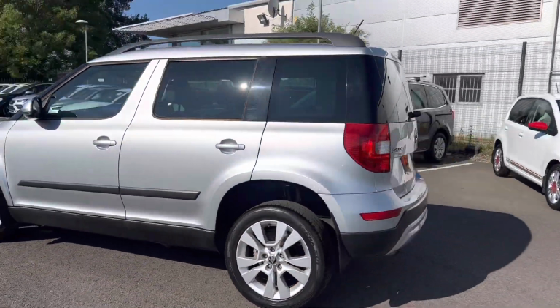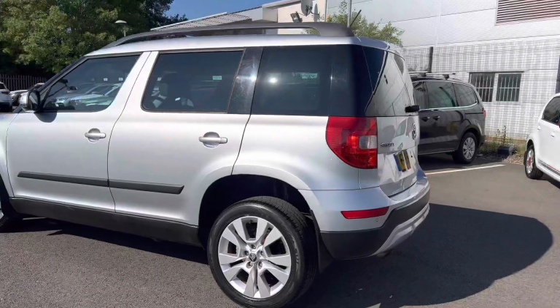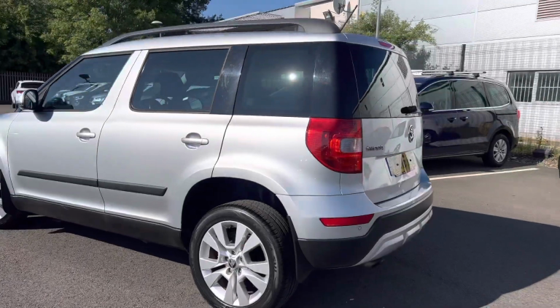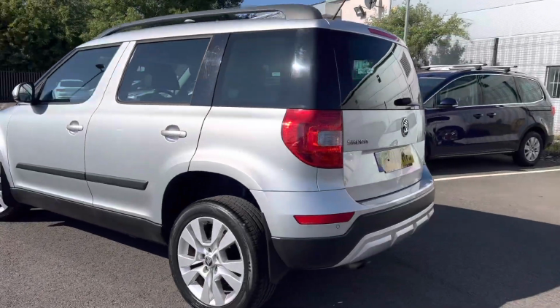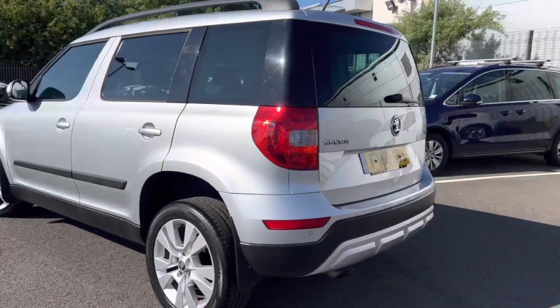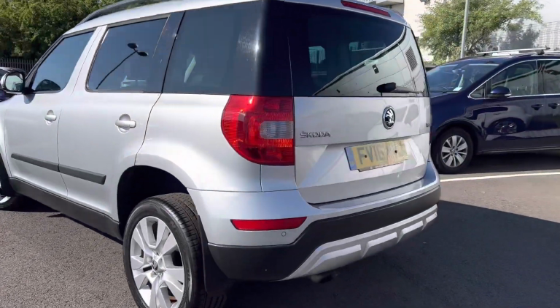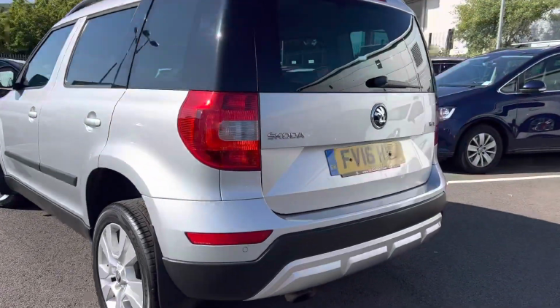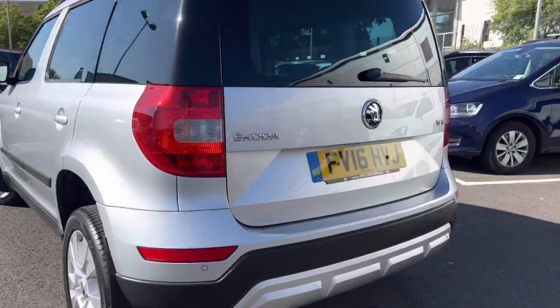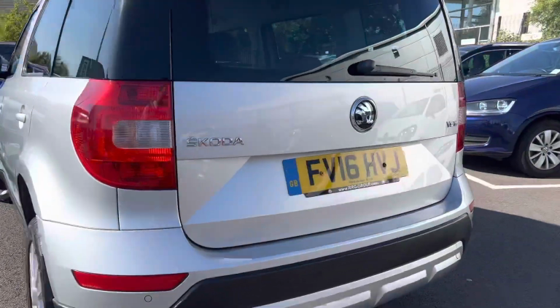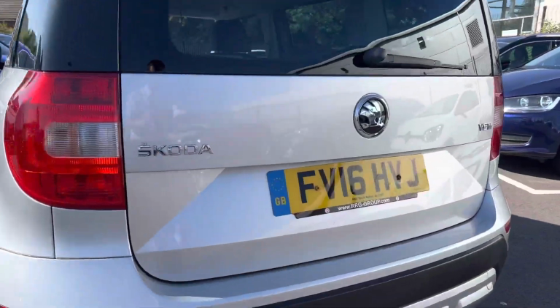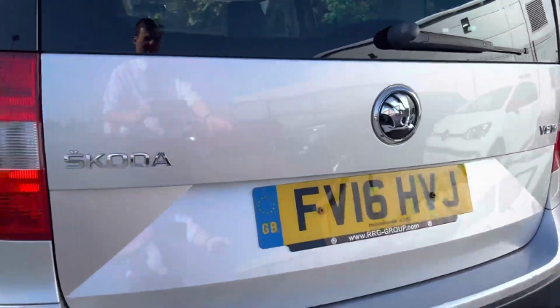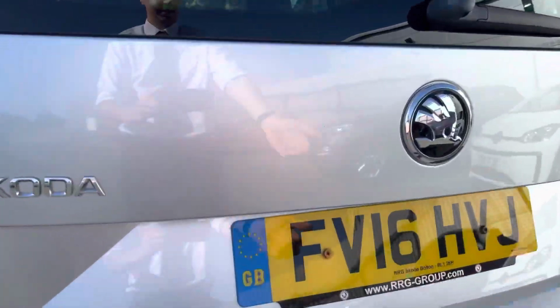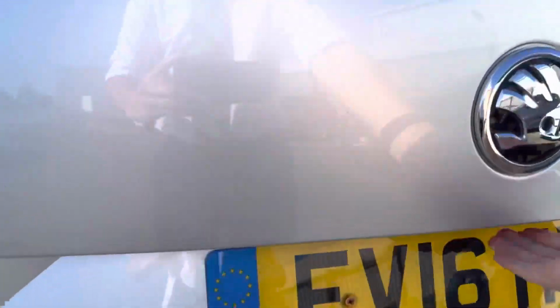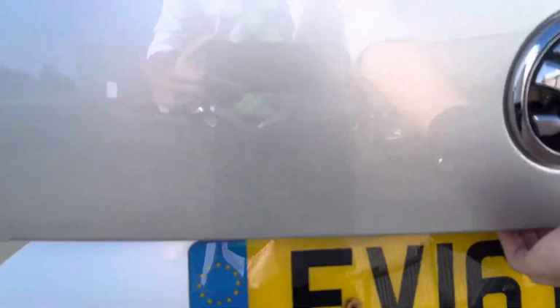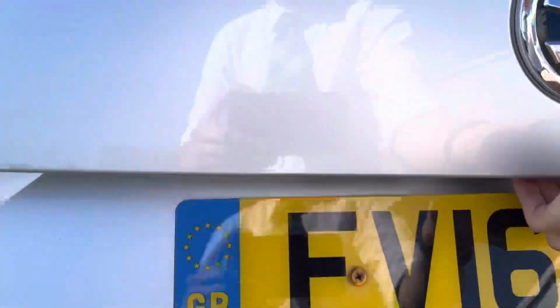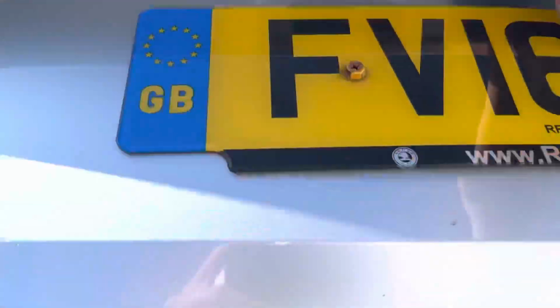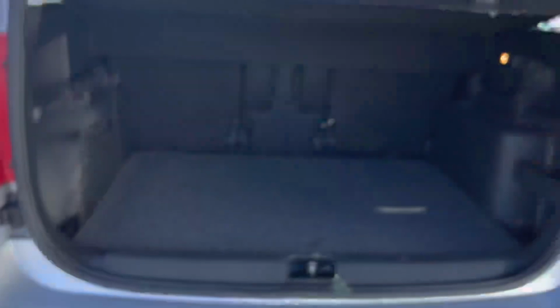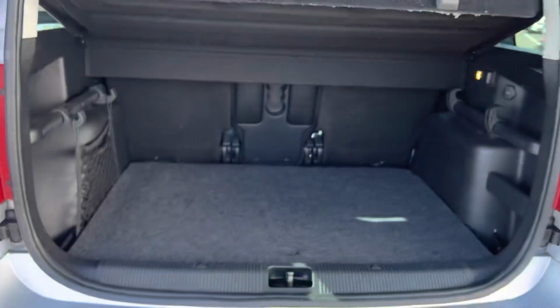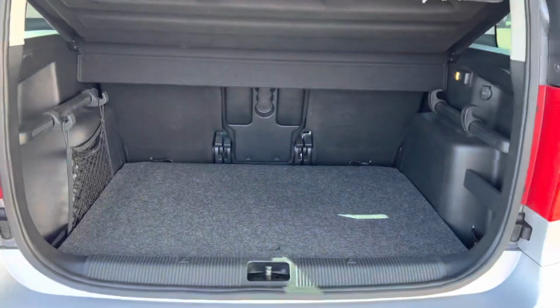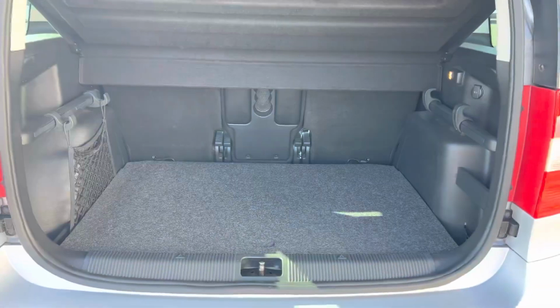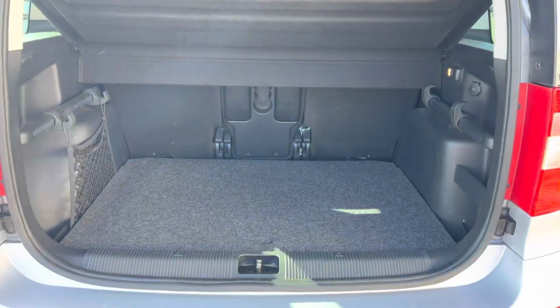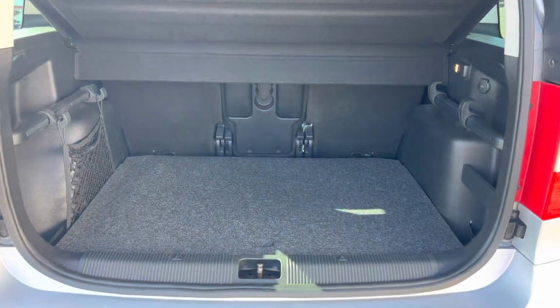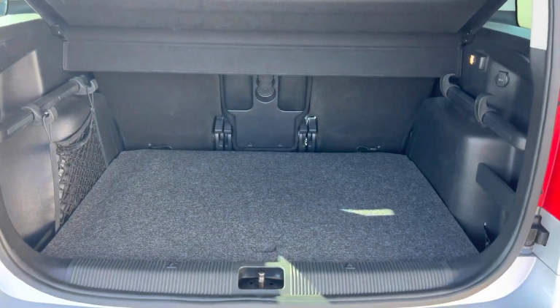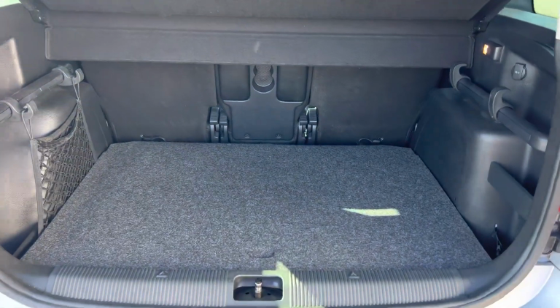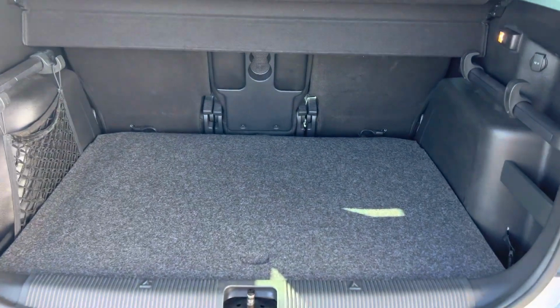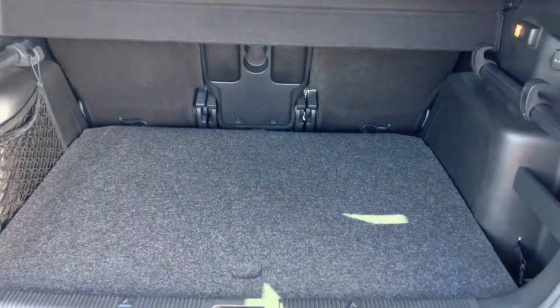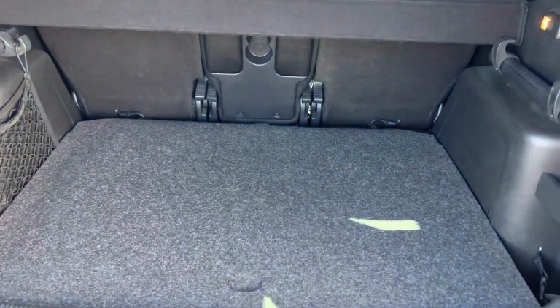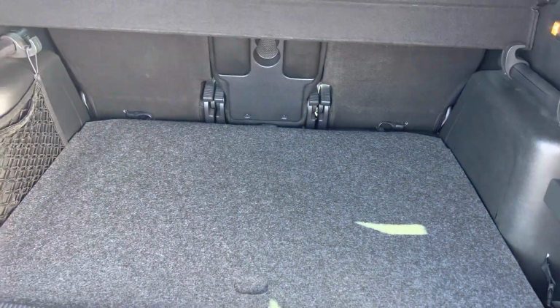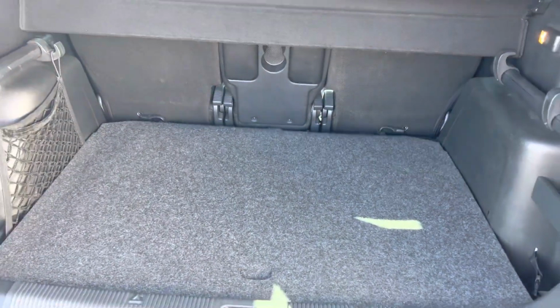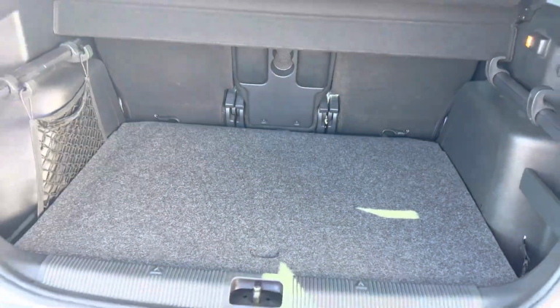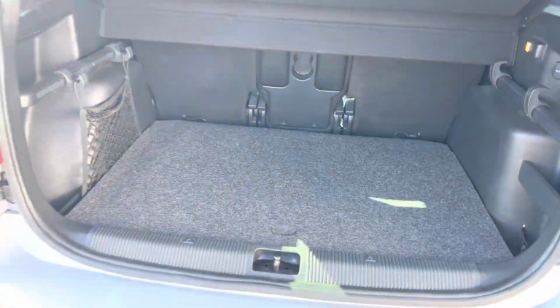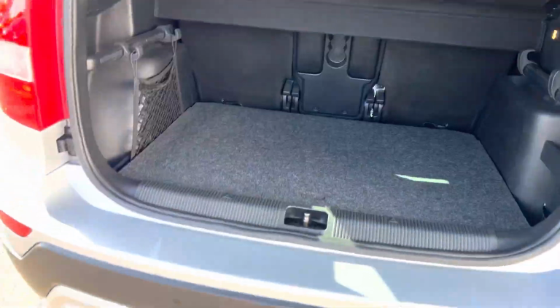It comes with rear parking sensors and an optical display. It has a good-sized boot with a spare wheel hidden away under the boot floor.